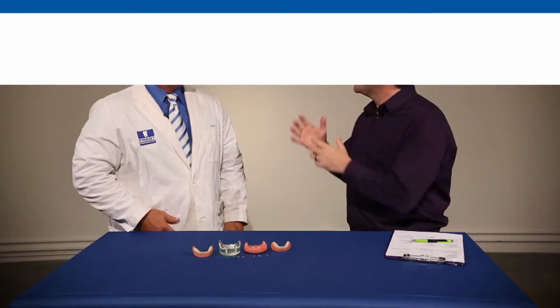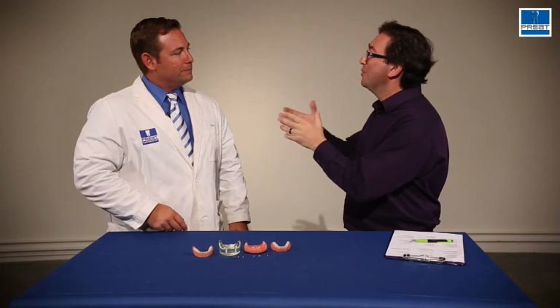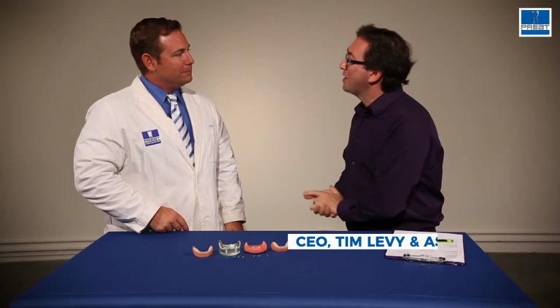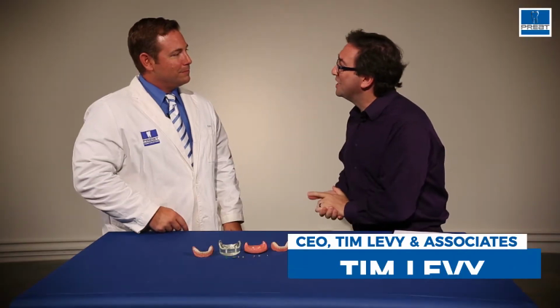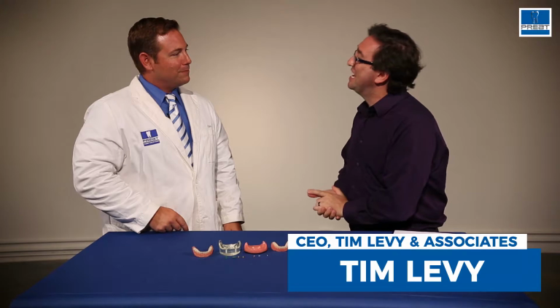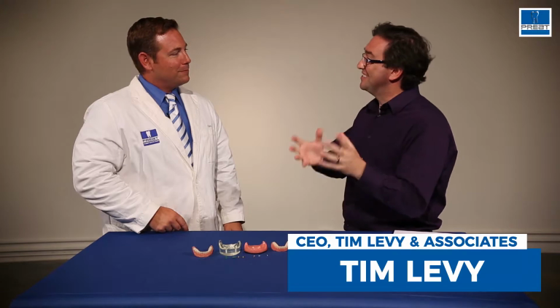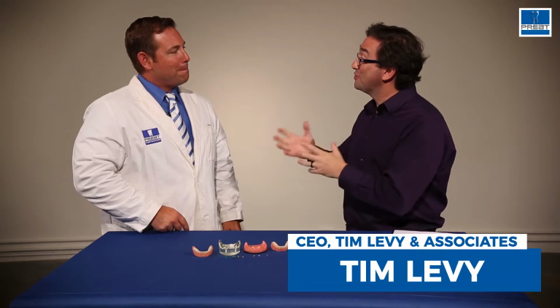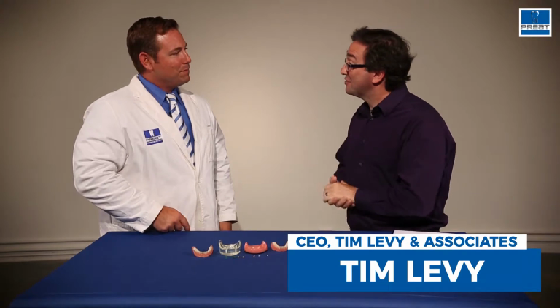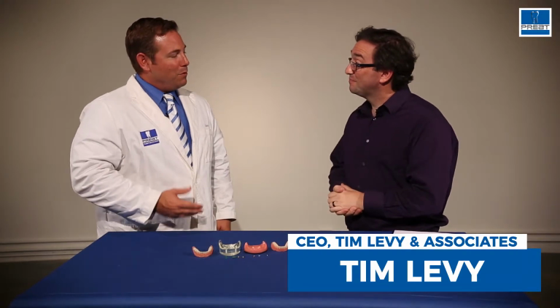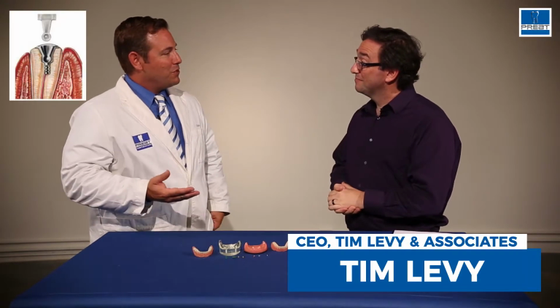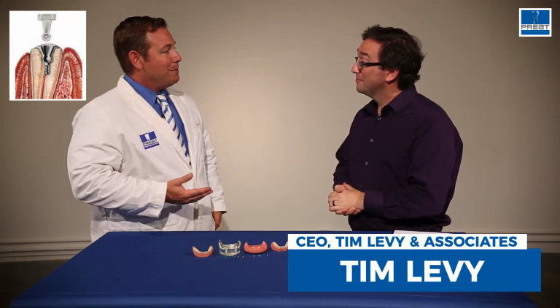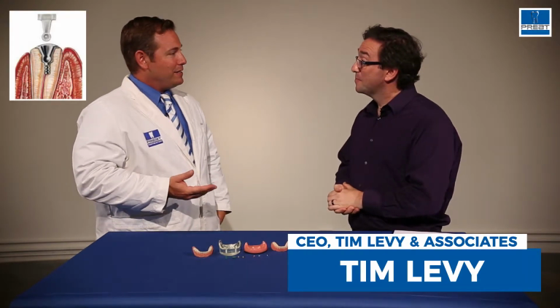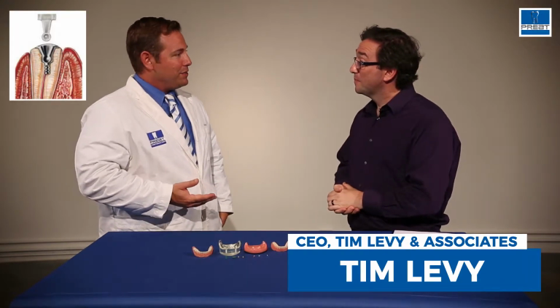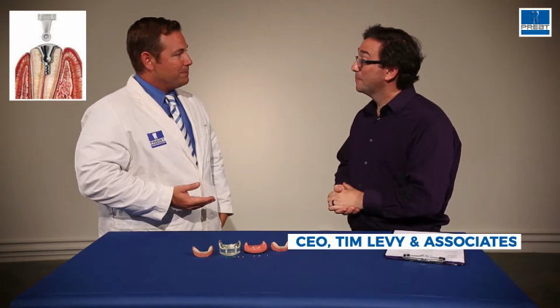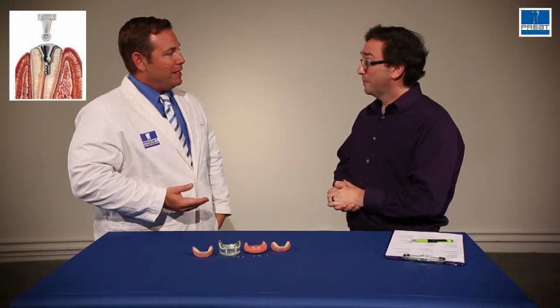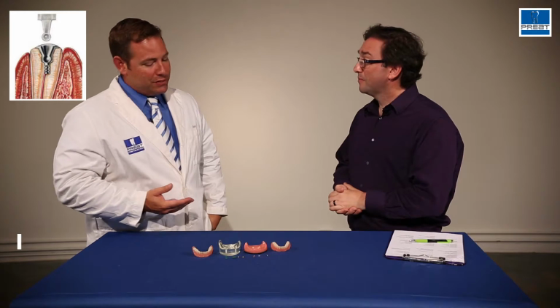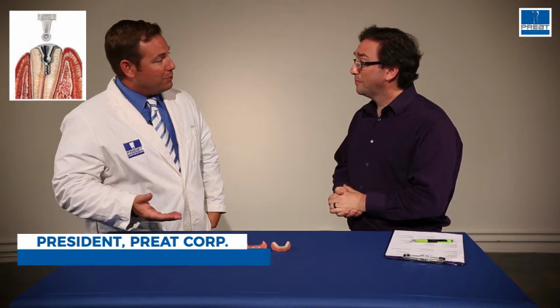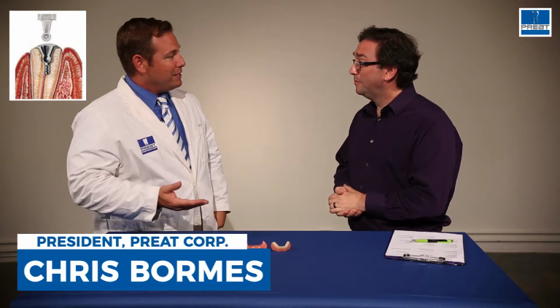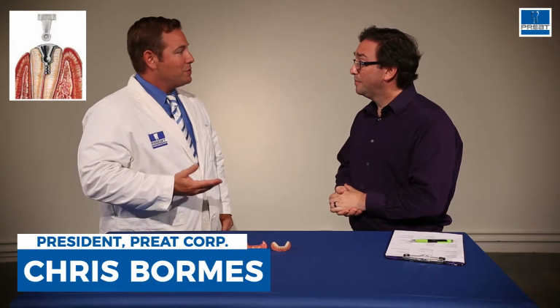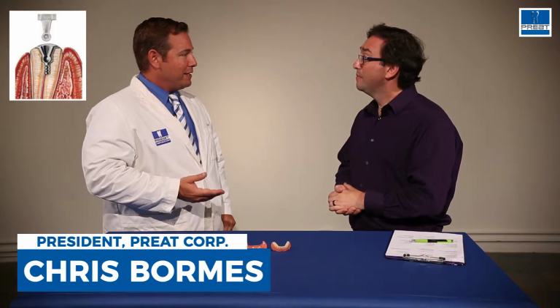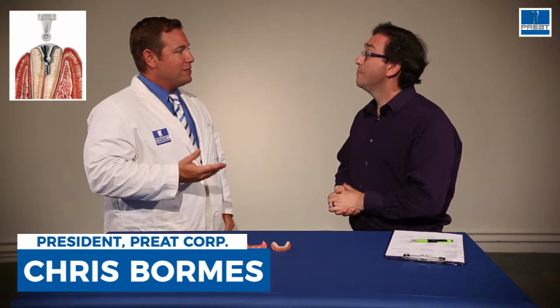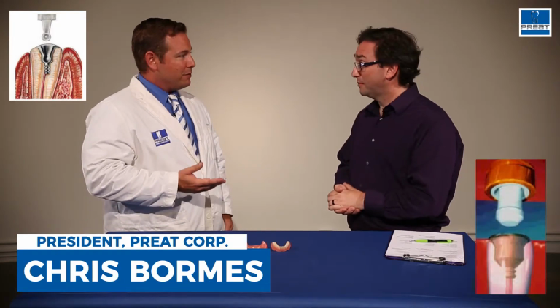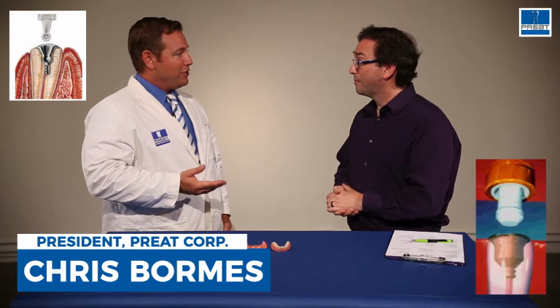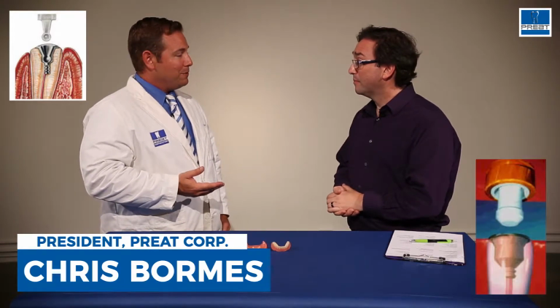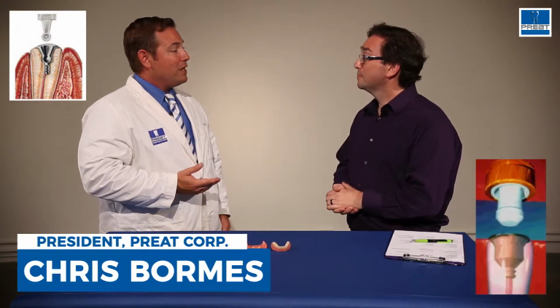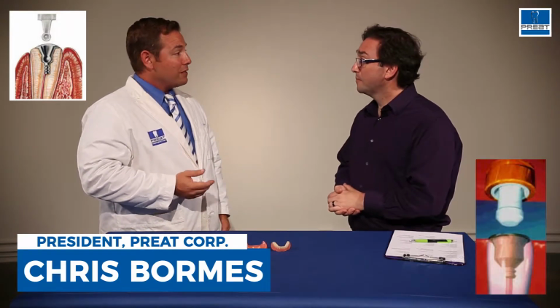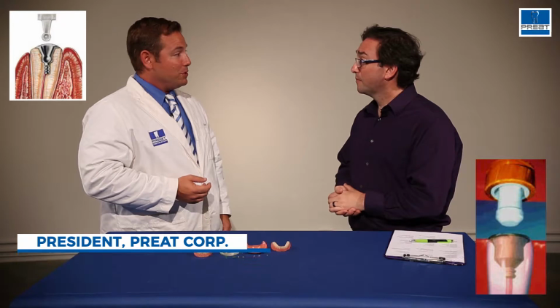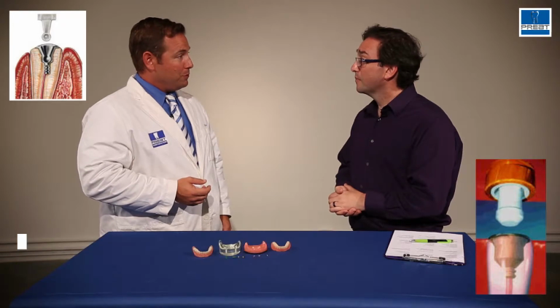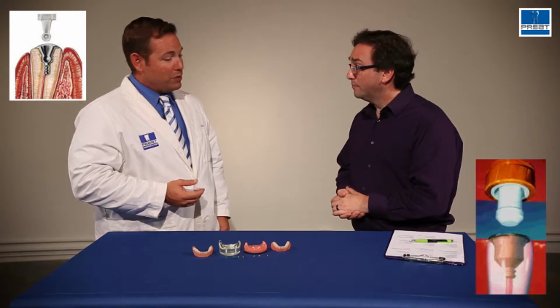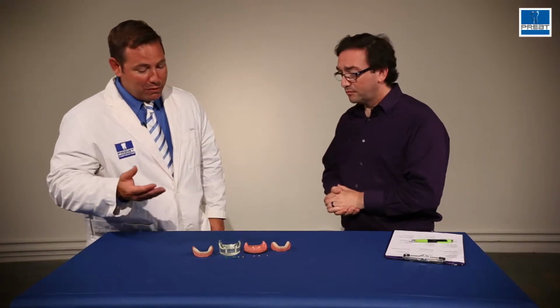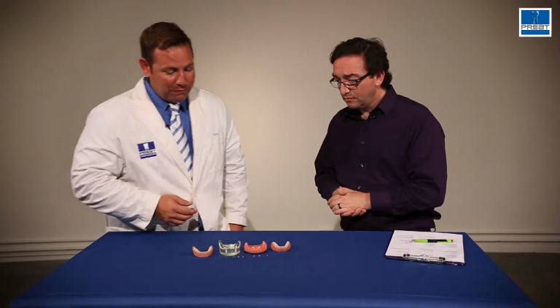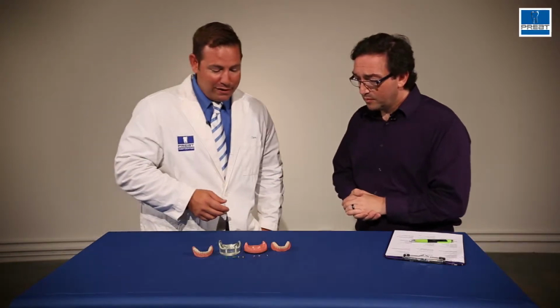Chris, what's the call that comes to you again and again — Zag versus Zest? Well, the original Zest came out in 1976, and the second generation of that attachment was the Zag, Zest Anchor Advanced Generation, and there's a lot of confusion between the two. So we just want to simplify that today.